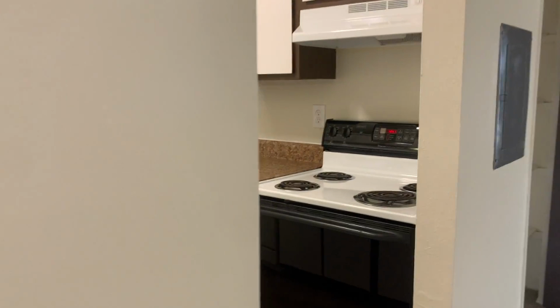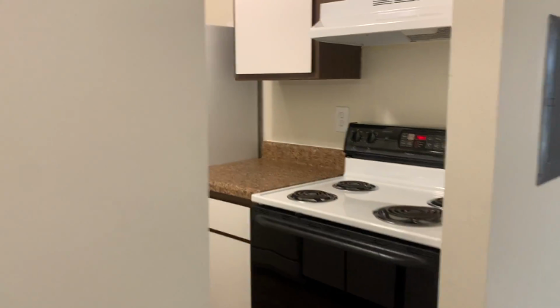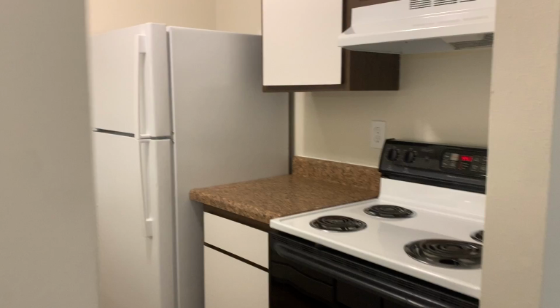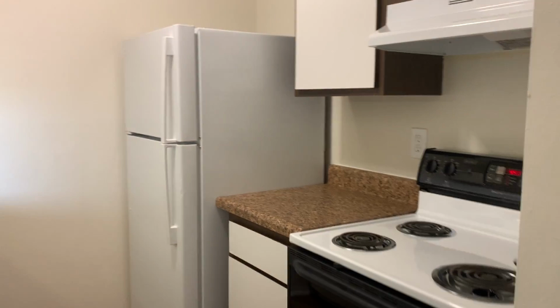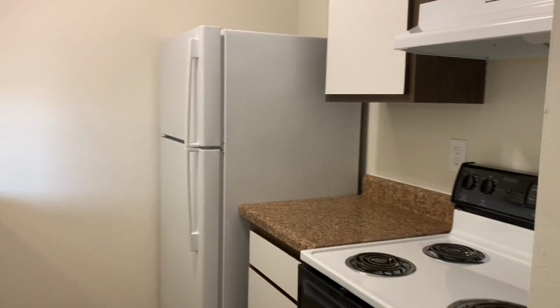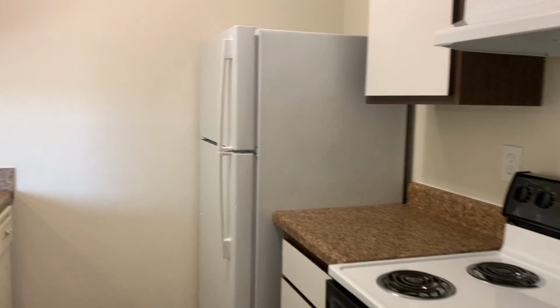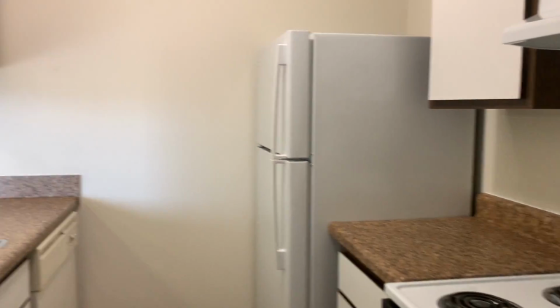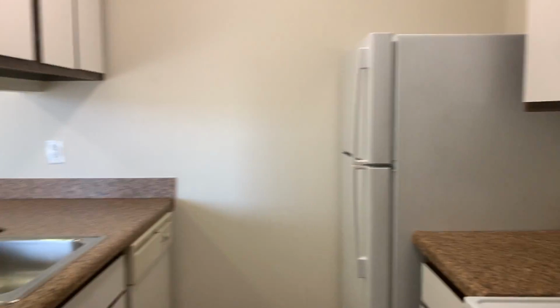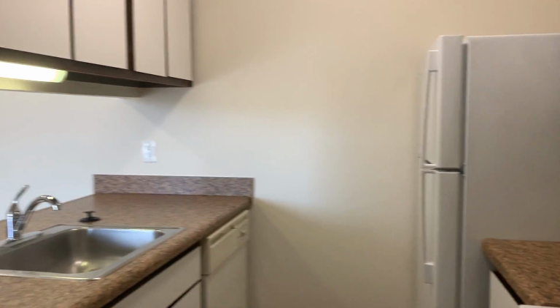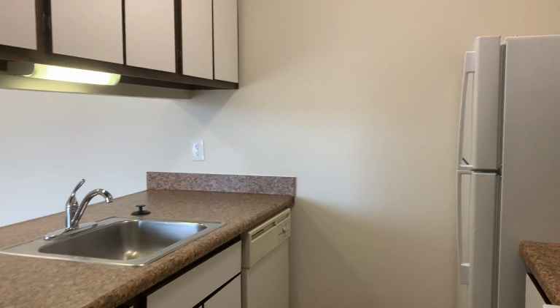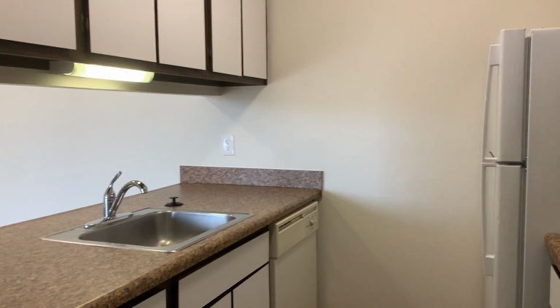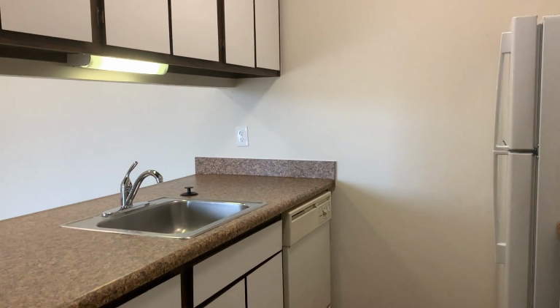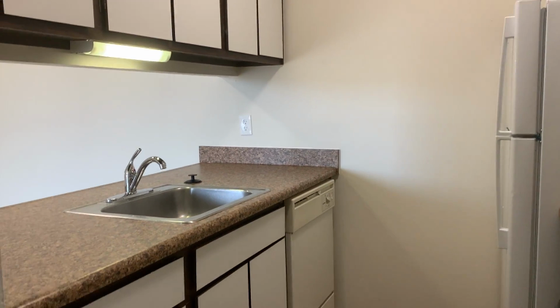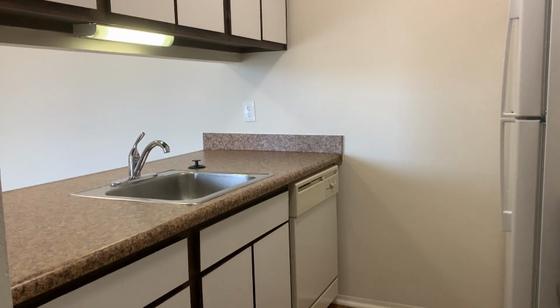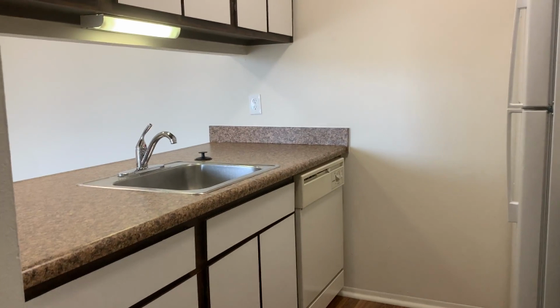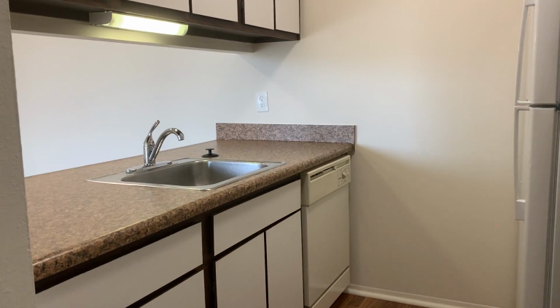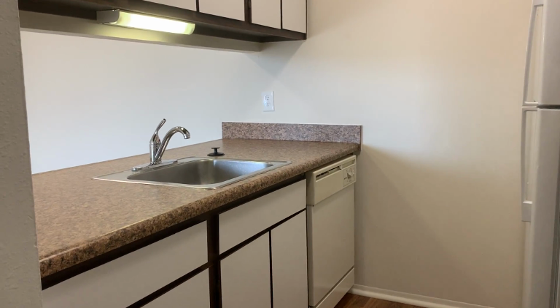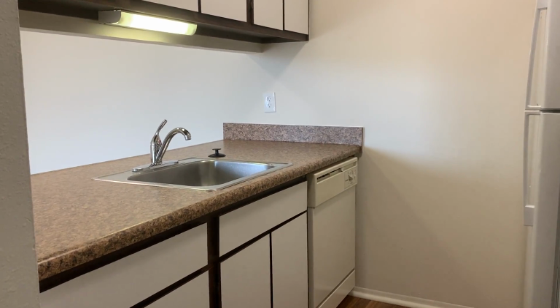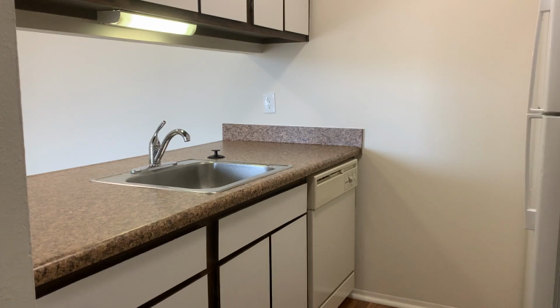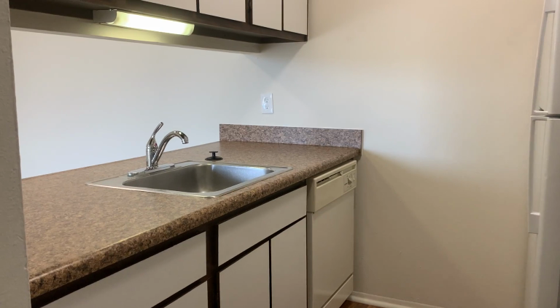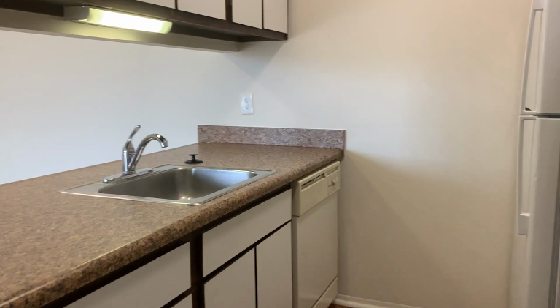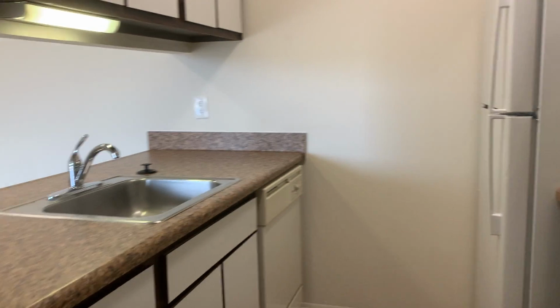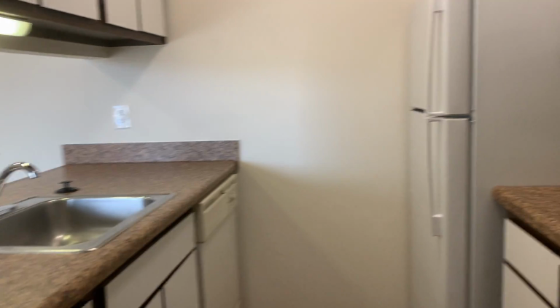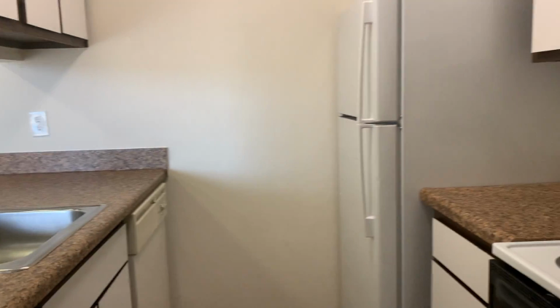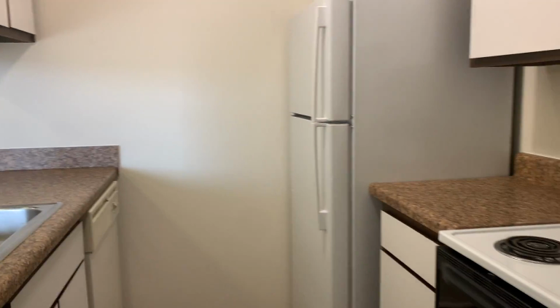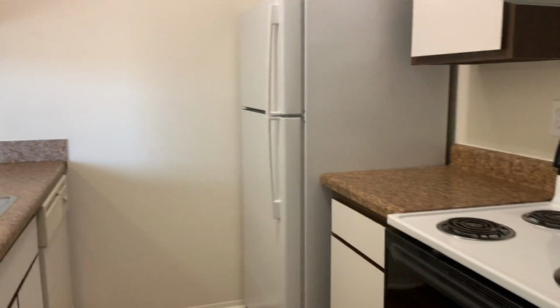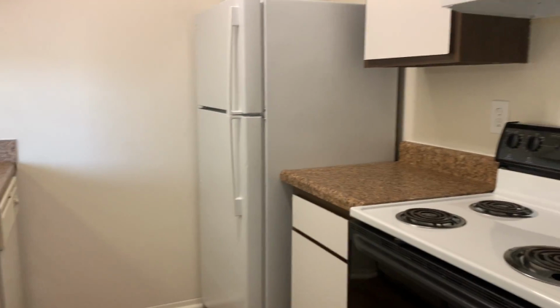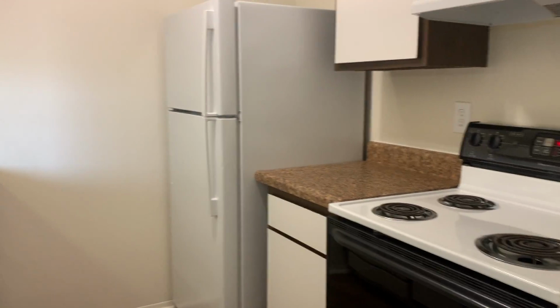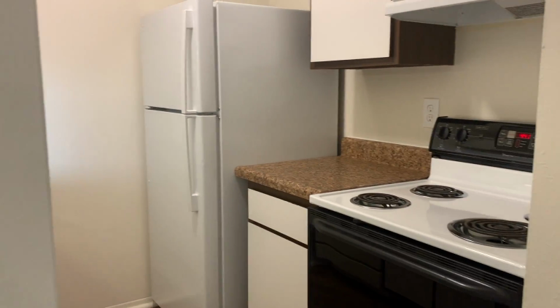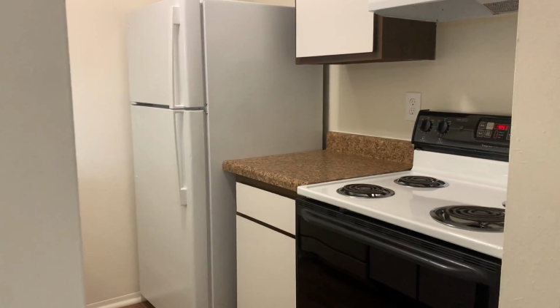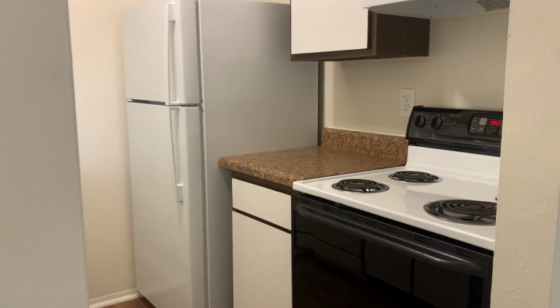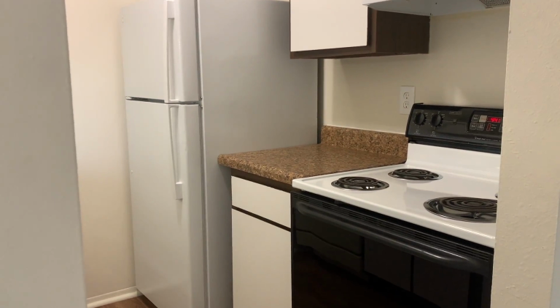Then there's the kitchen where the four major appliances are included, like the stove, fridge, dishwasher, and garbage disposal.